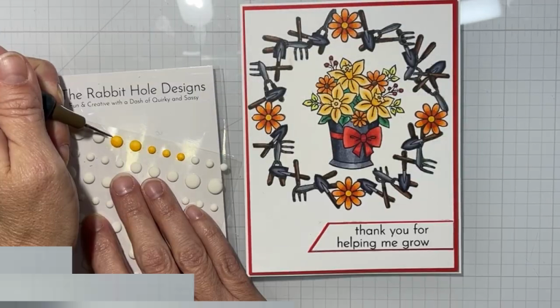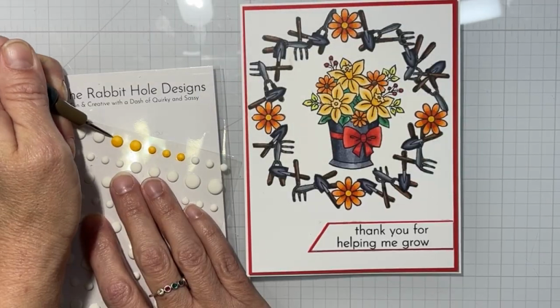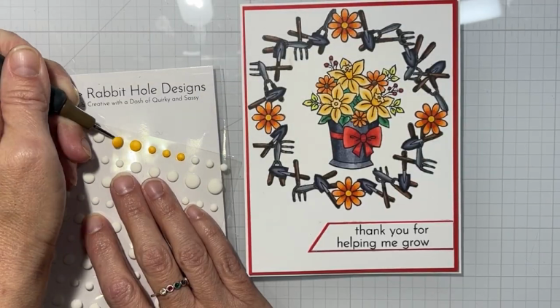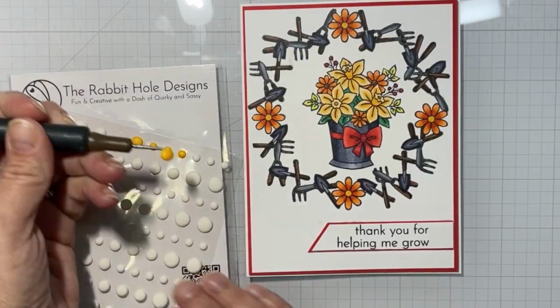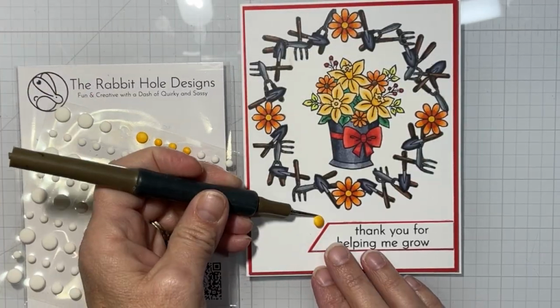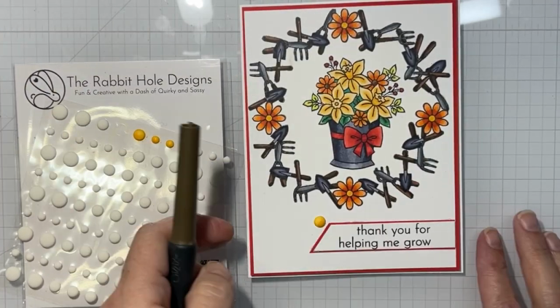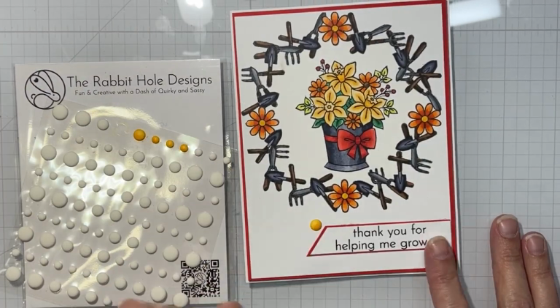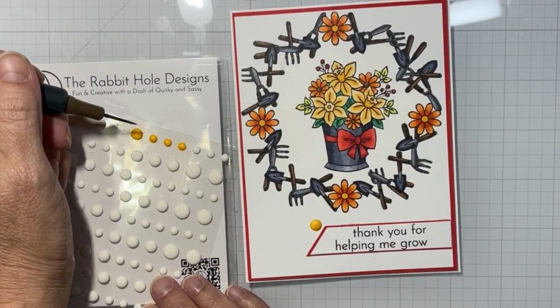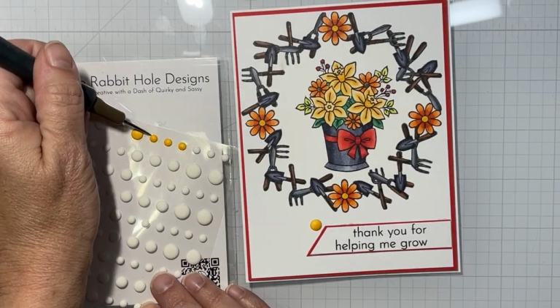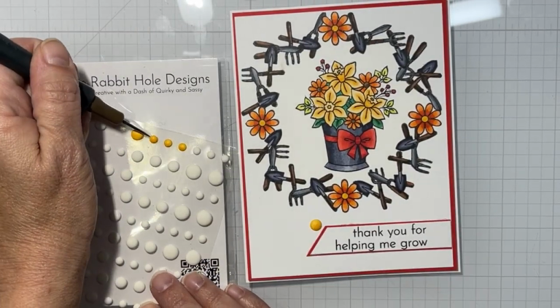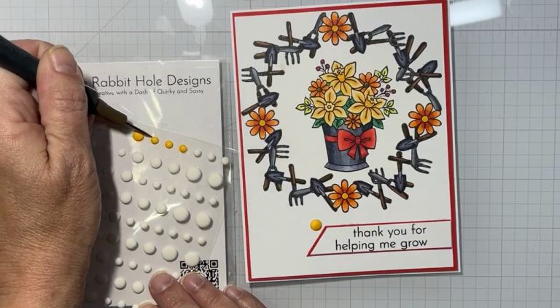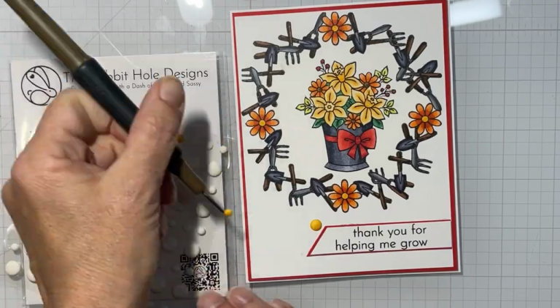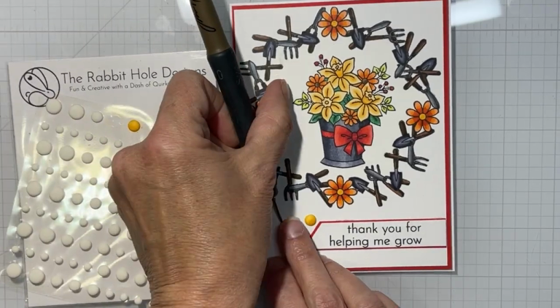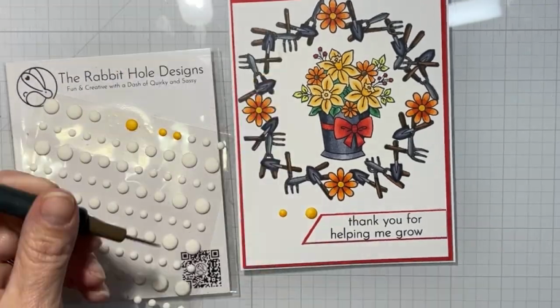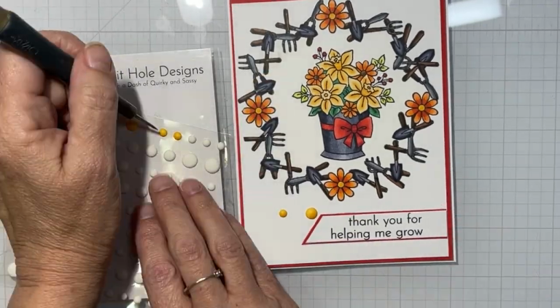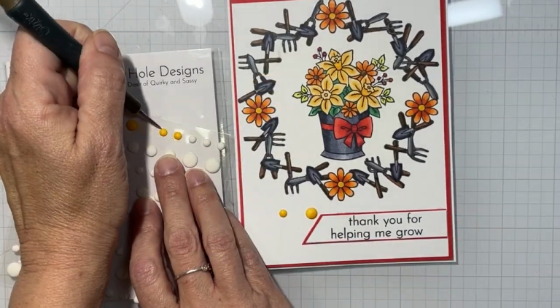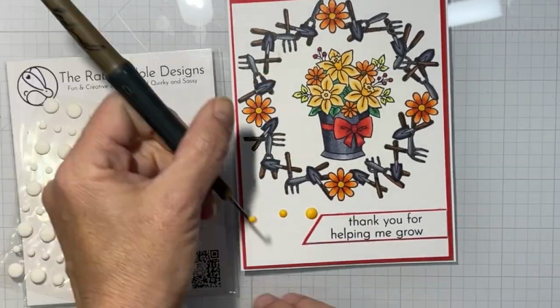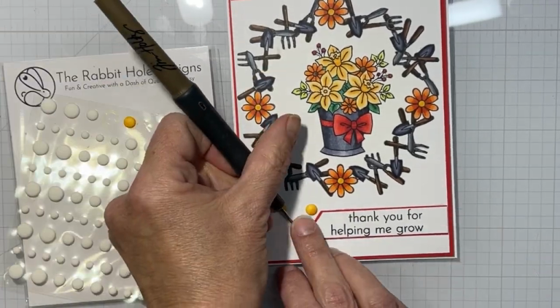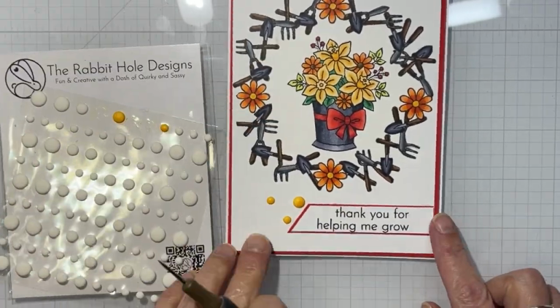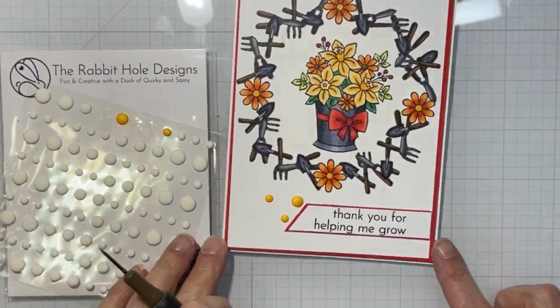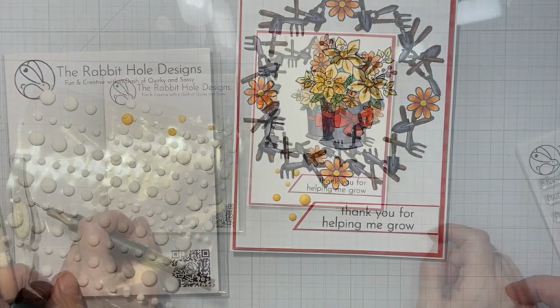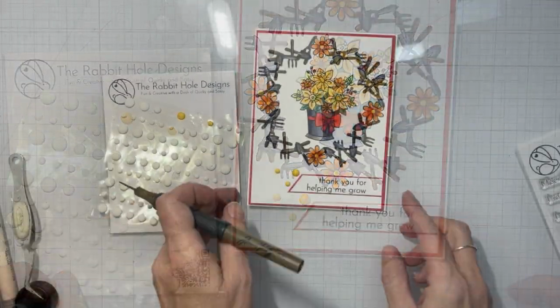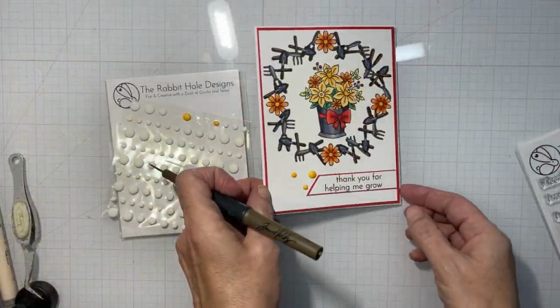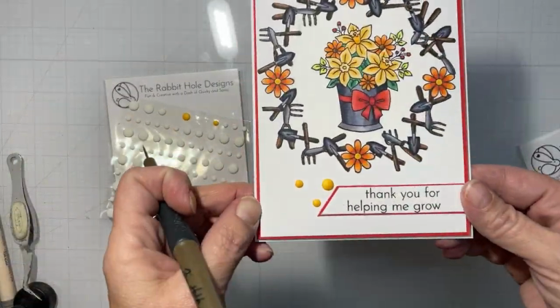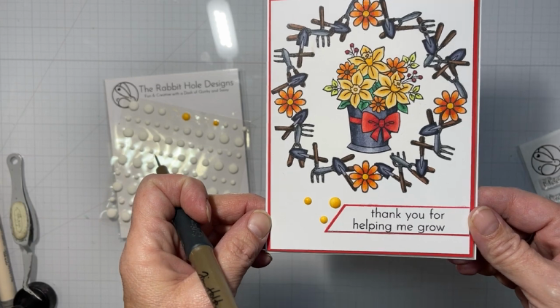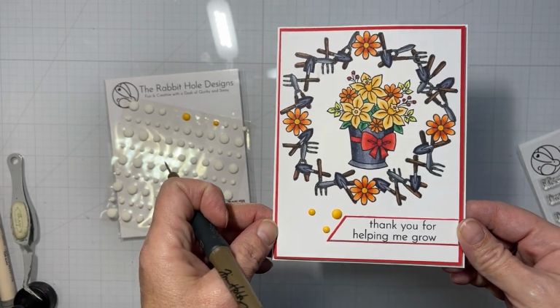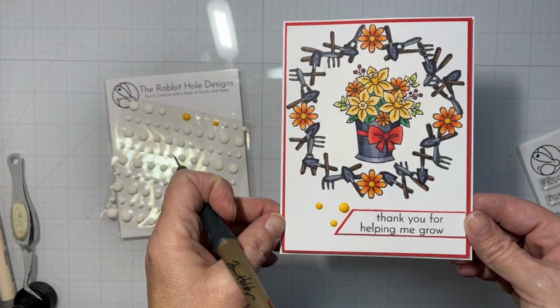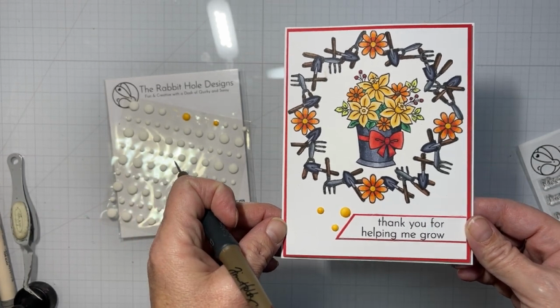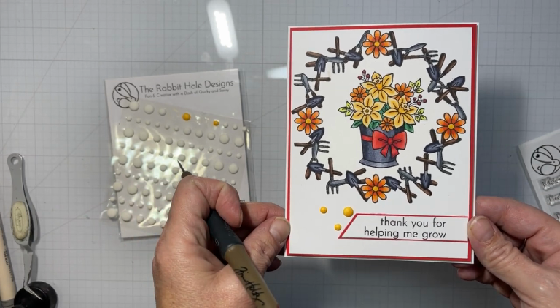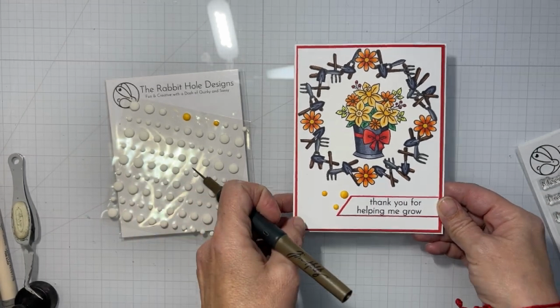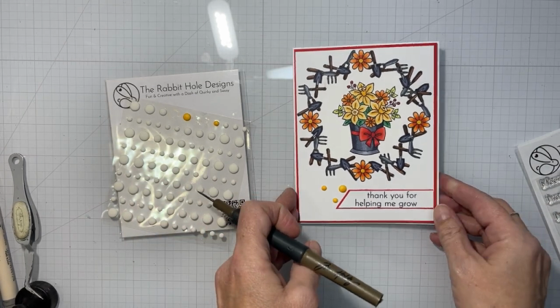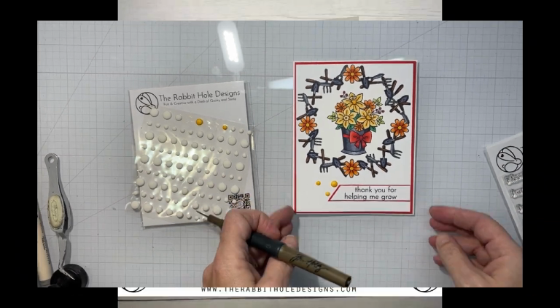Then I'm going to take some white enamel dots that I colored yellow and place them in a triangle of three. And that's it for the second card!